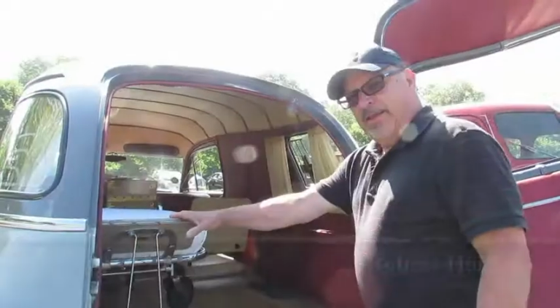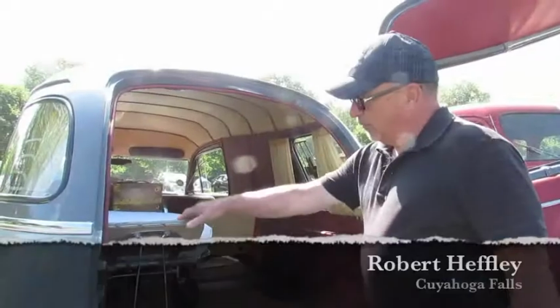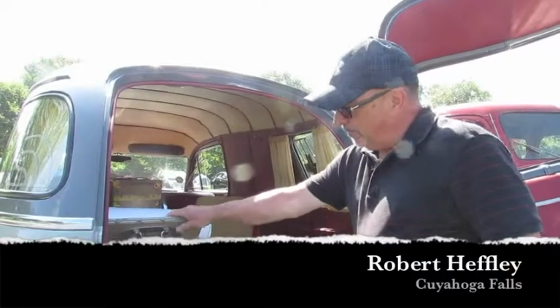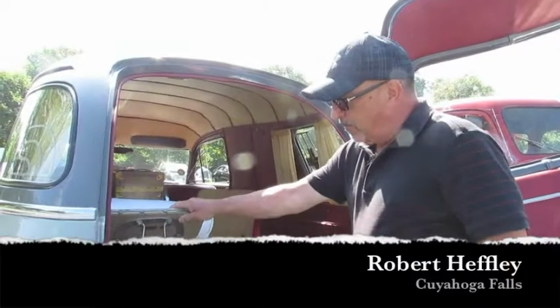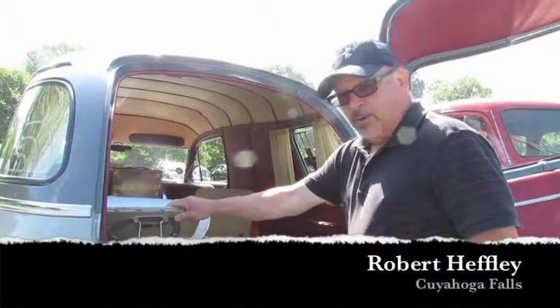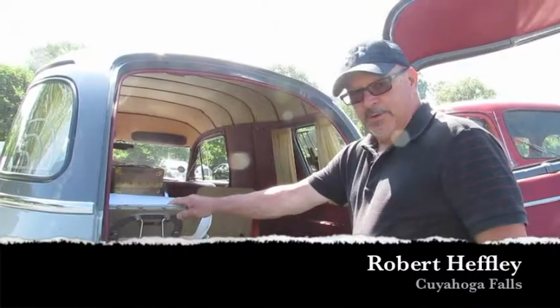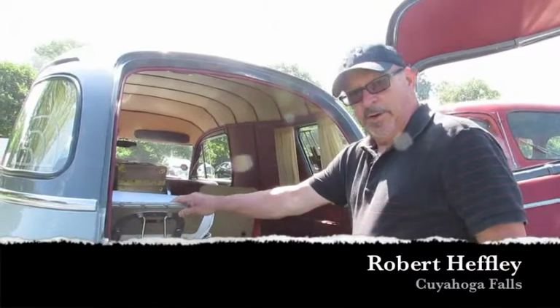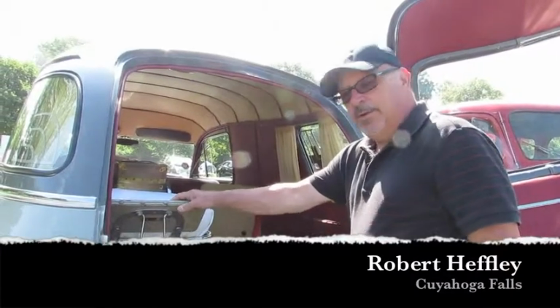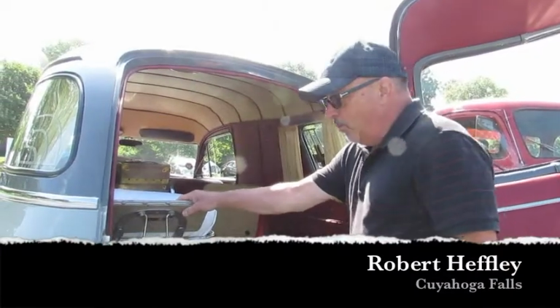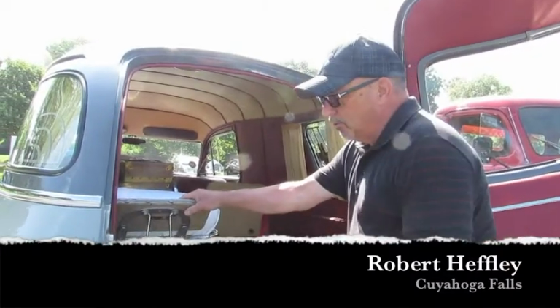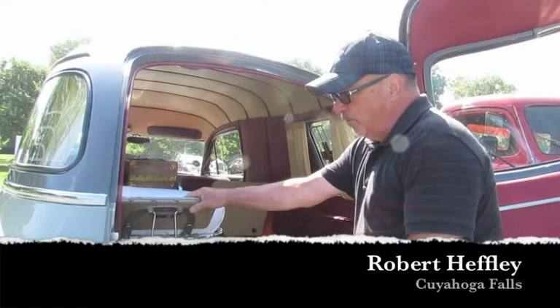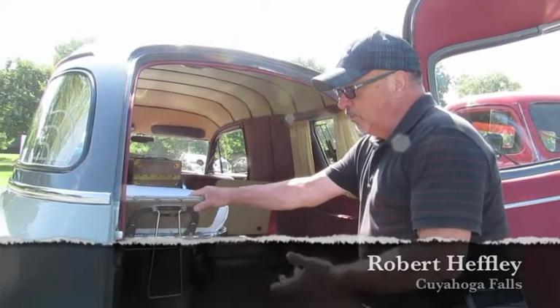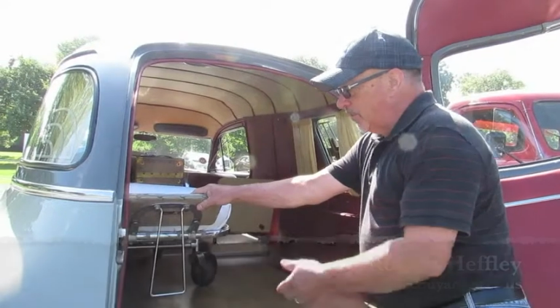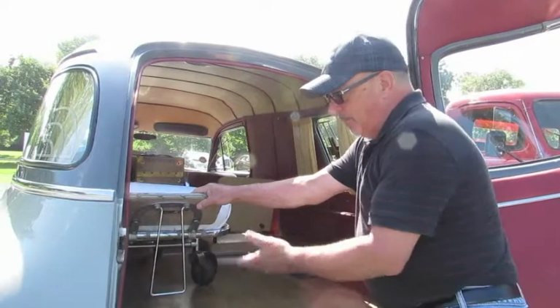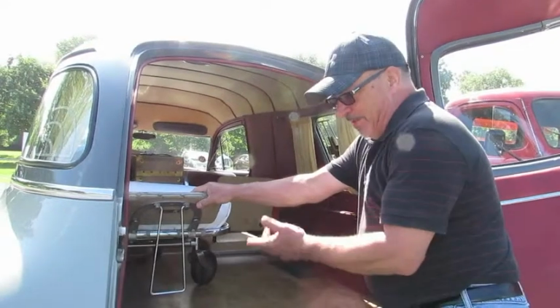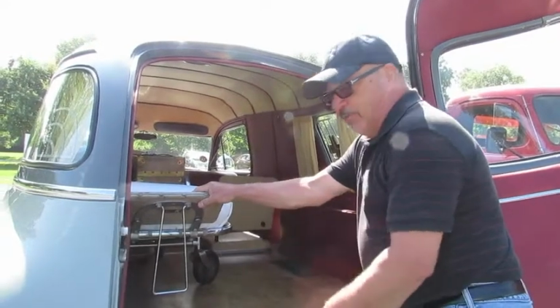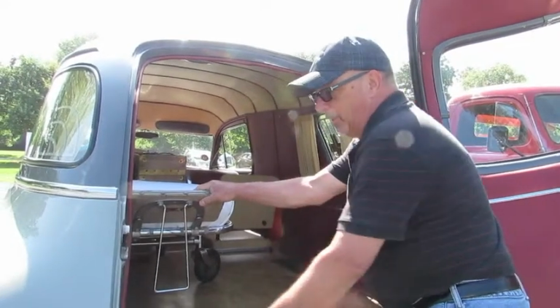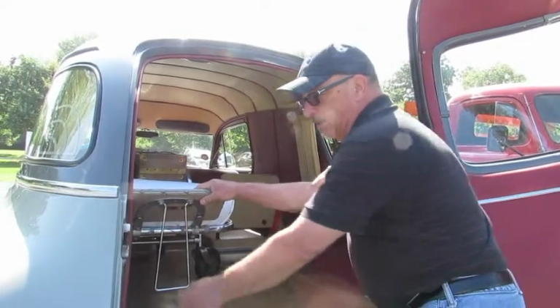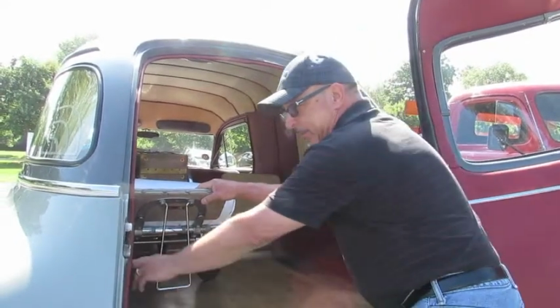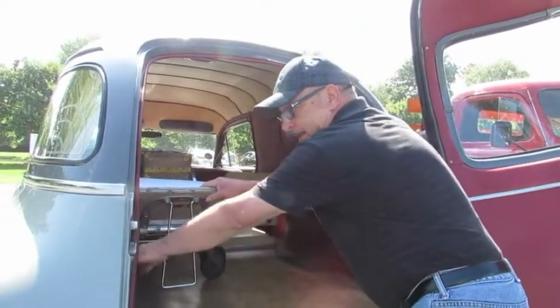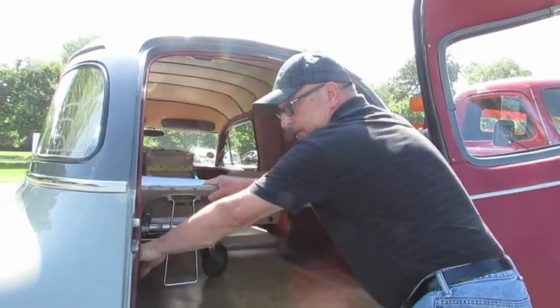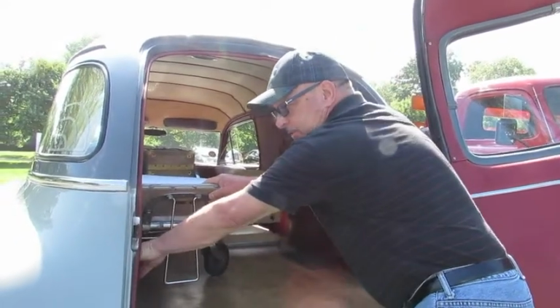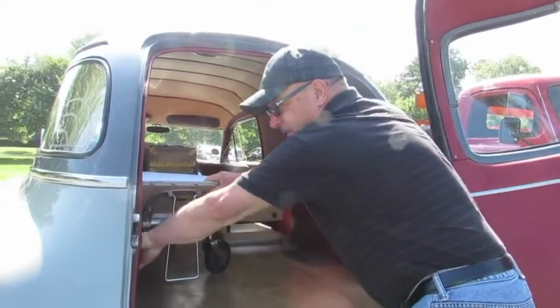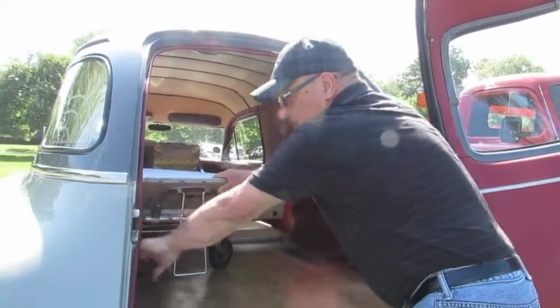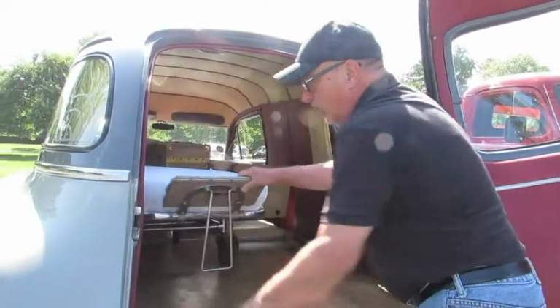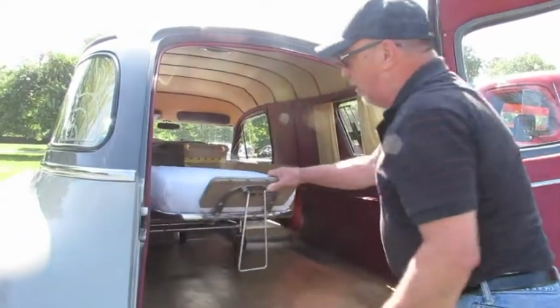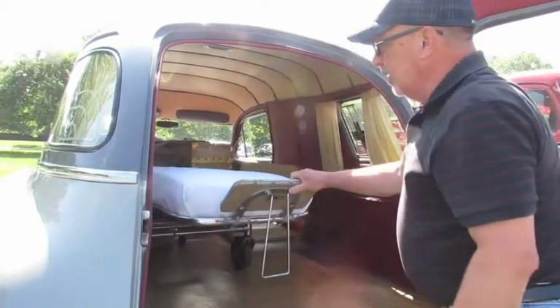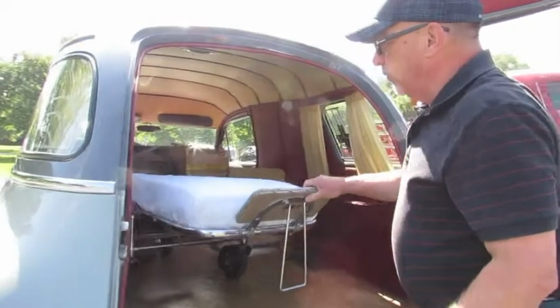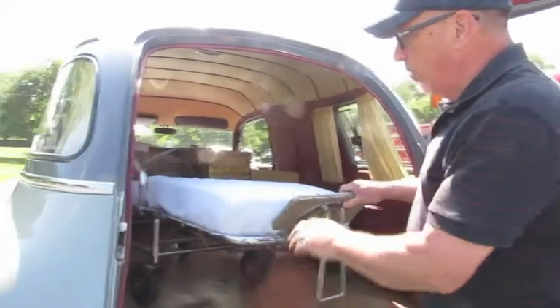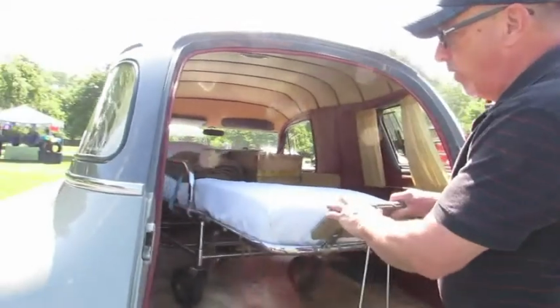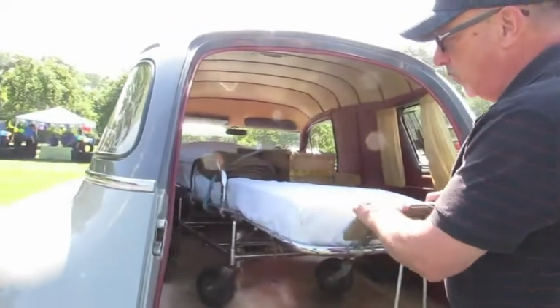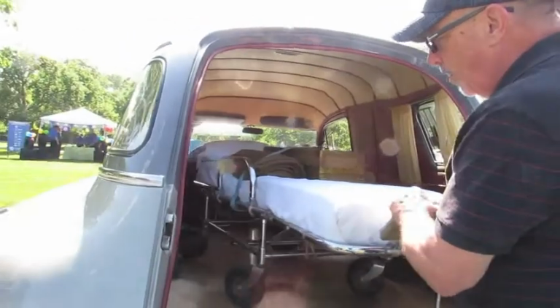This is a pretty correct gurney, which would be used basically for the military as an ambulance. It has a lever inside that's a pull, and this will just pull out wherever you want to go.